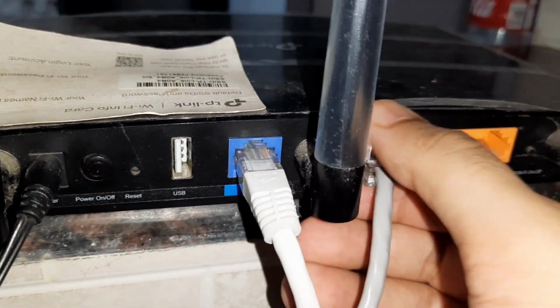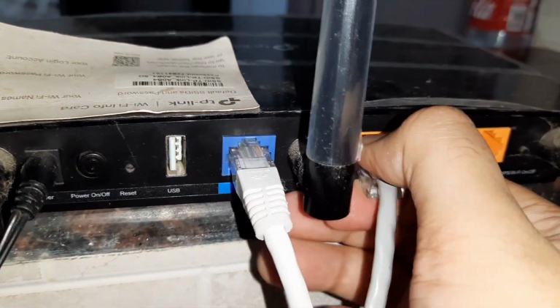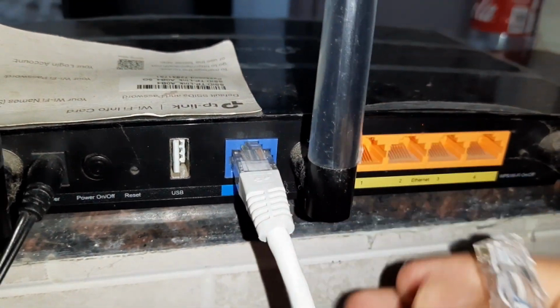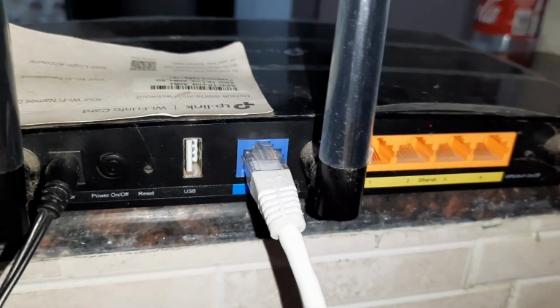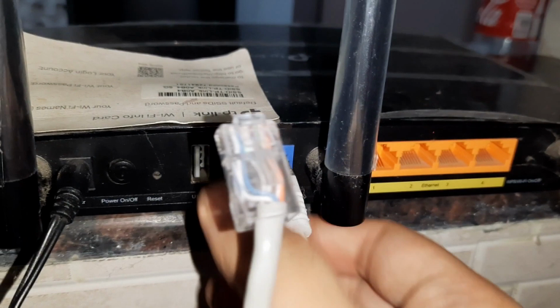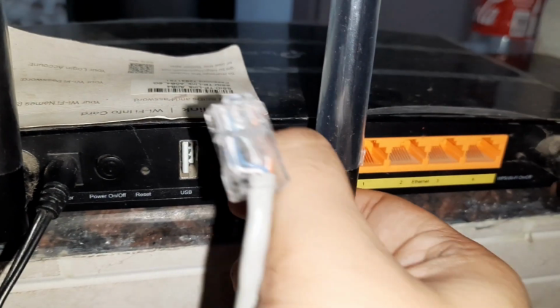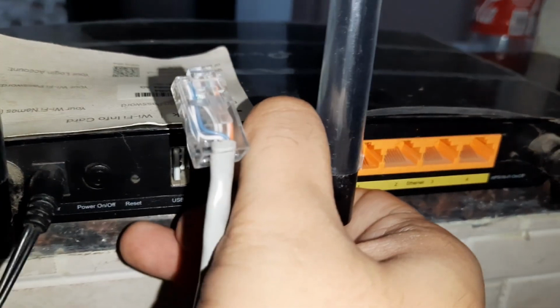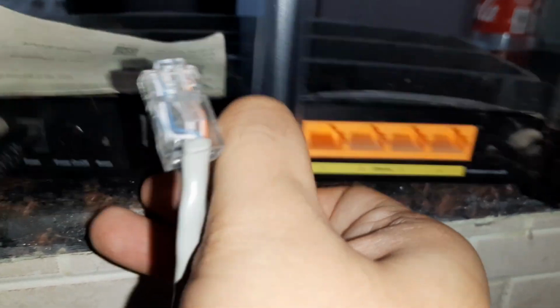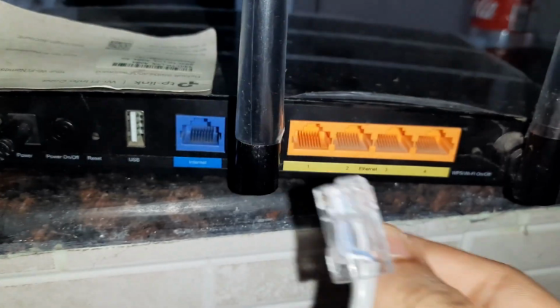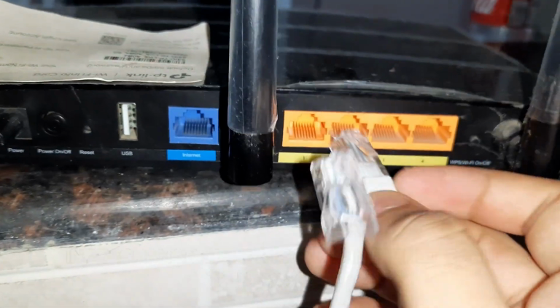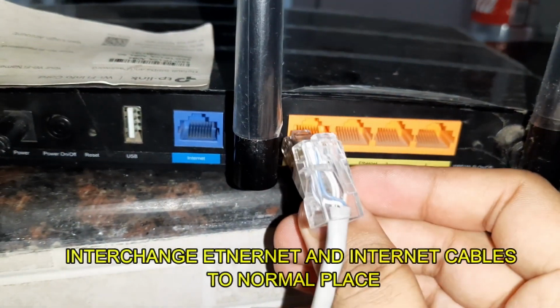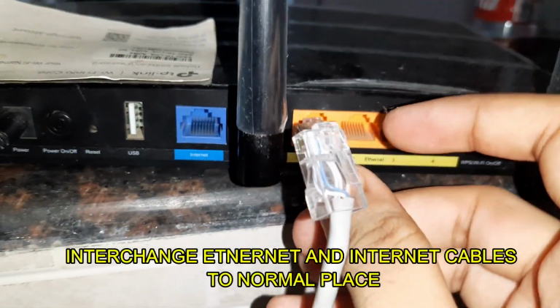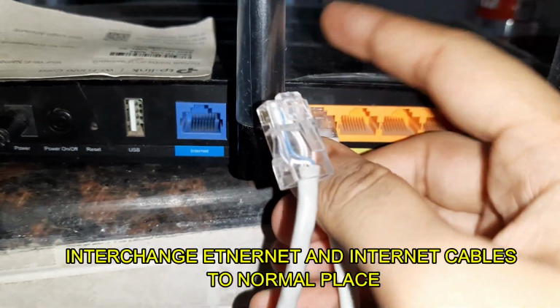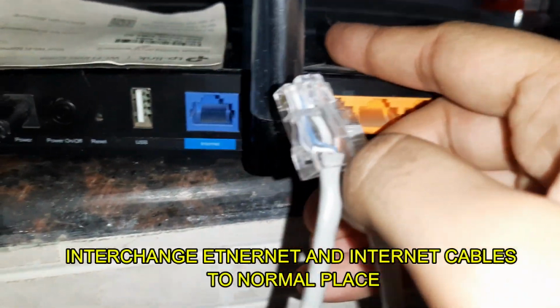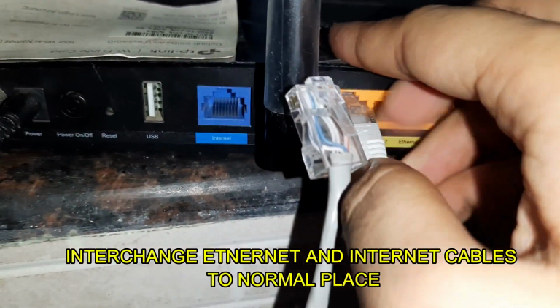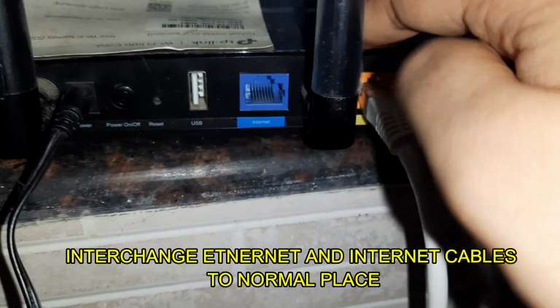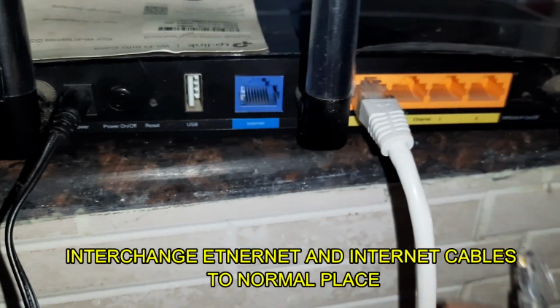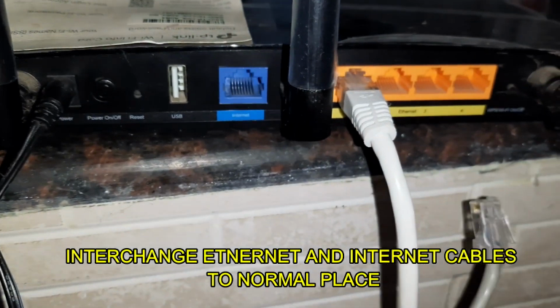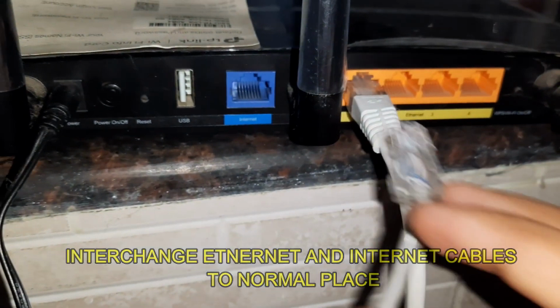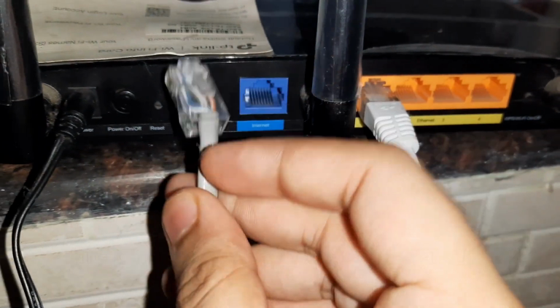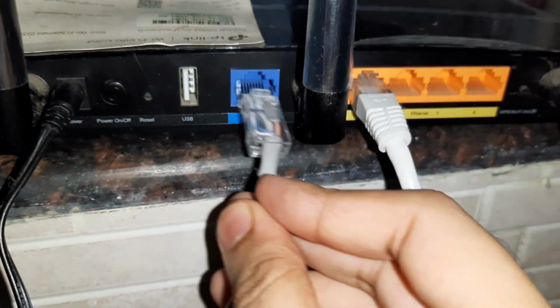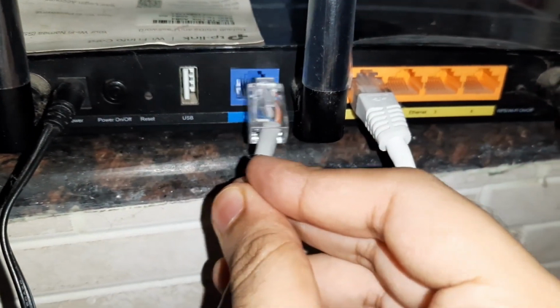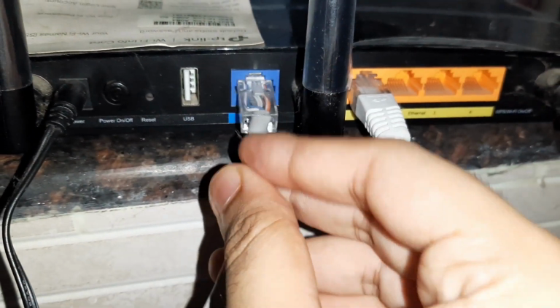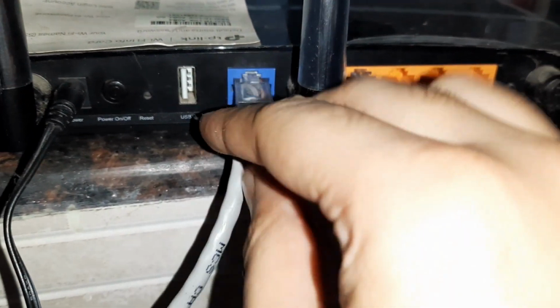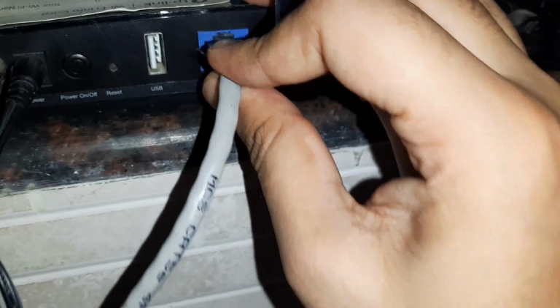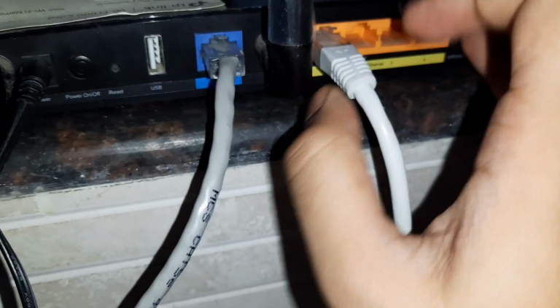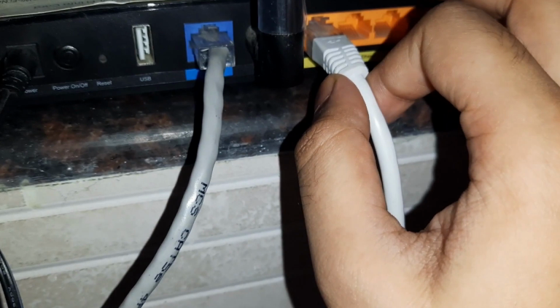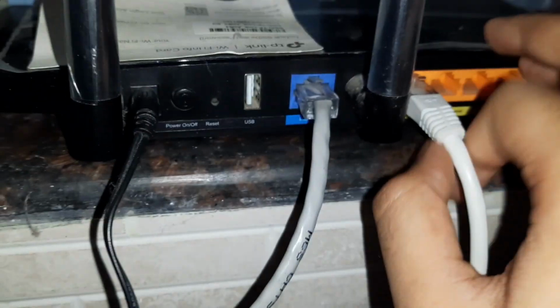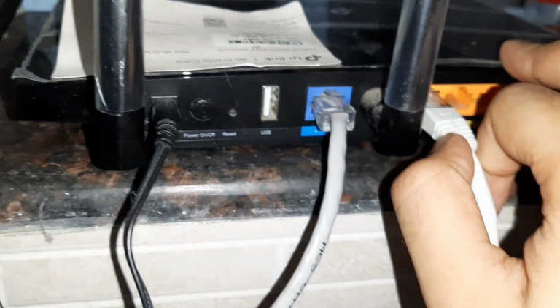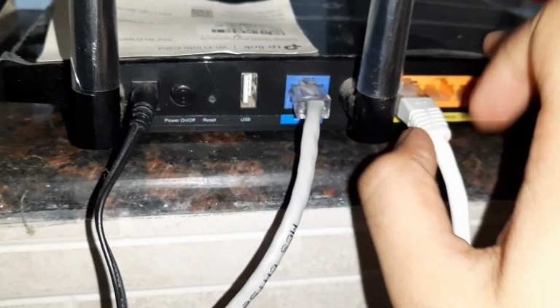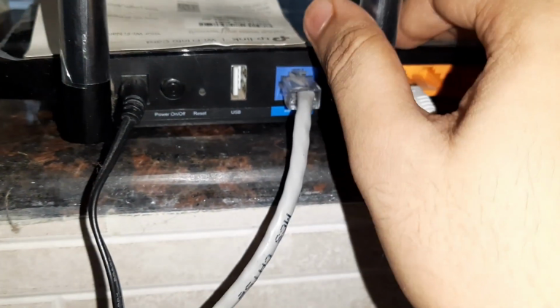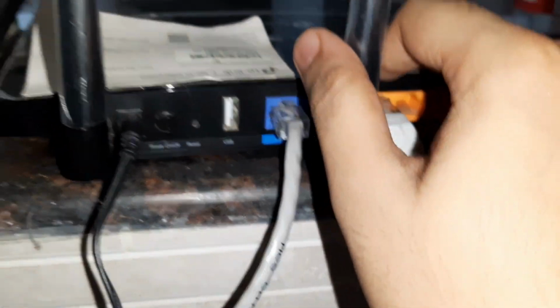Now, after two to five minutes, we have to make sure to switch both the wires into the proper places — that is, the ethernet wire into the ethernet port and the internet wire into the internet port — into their respective ports.